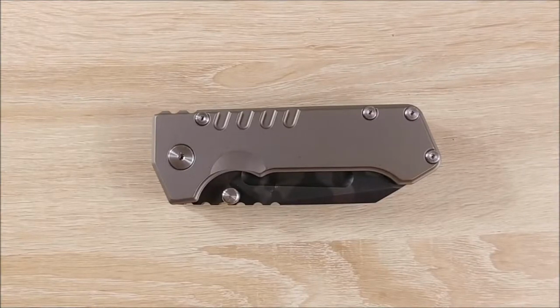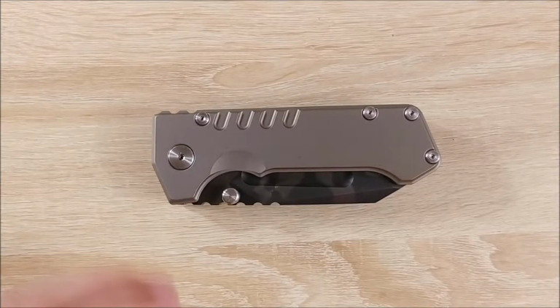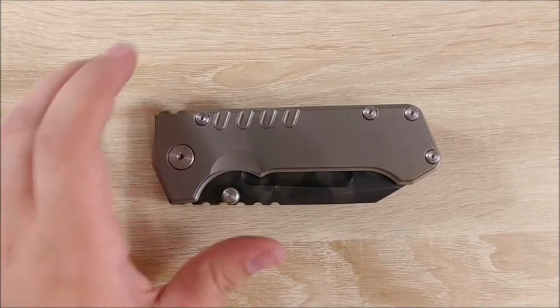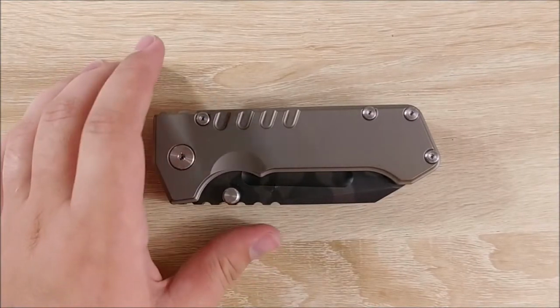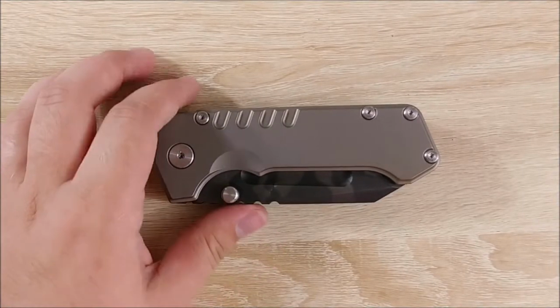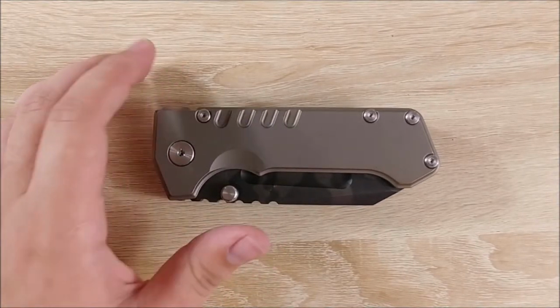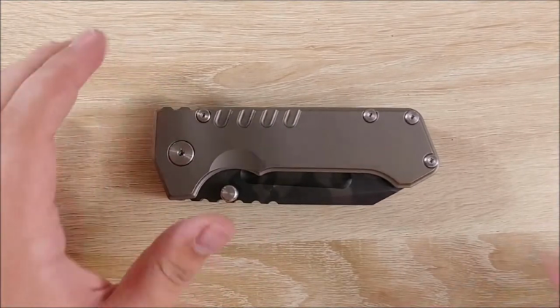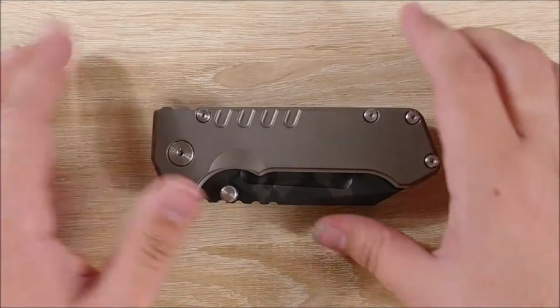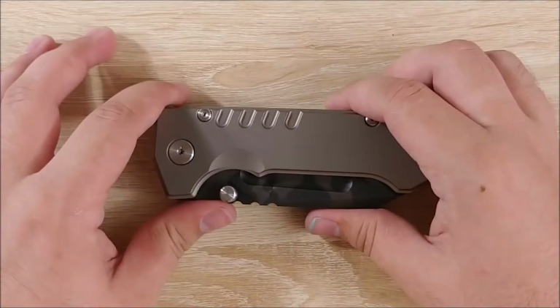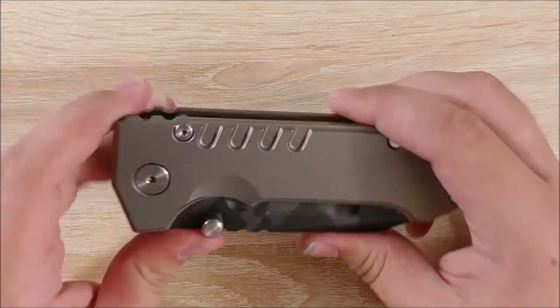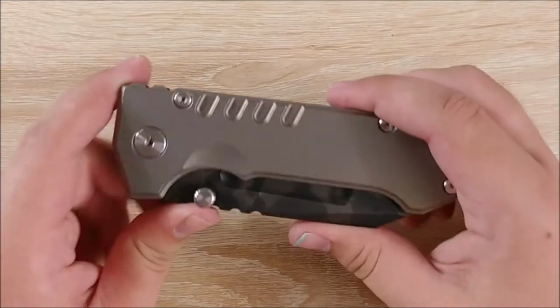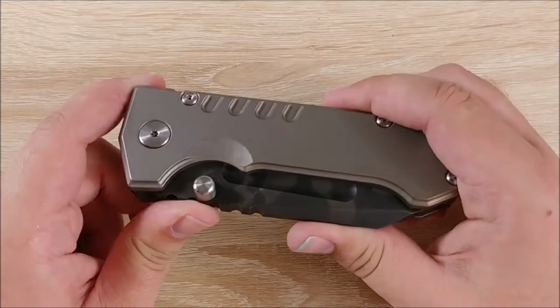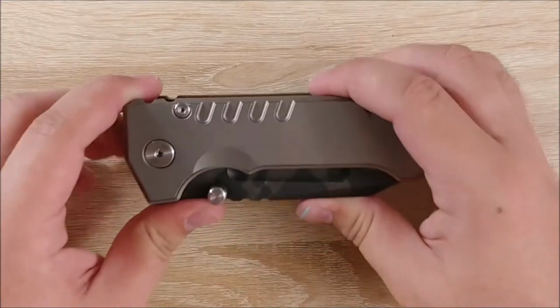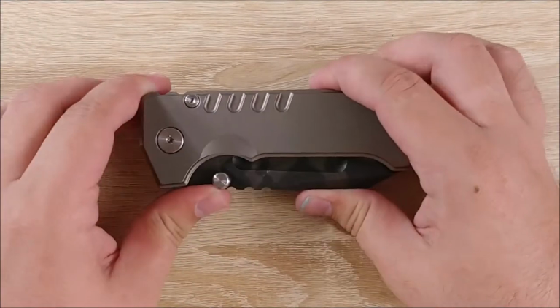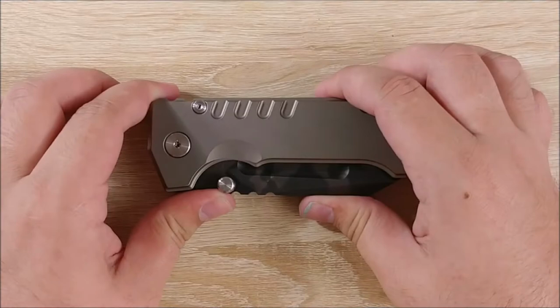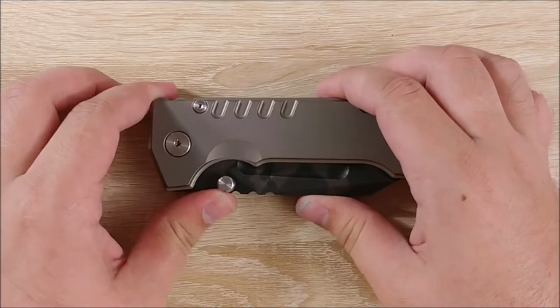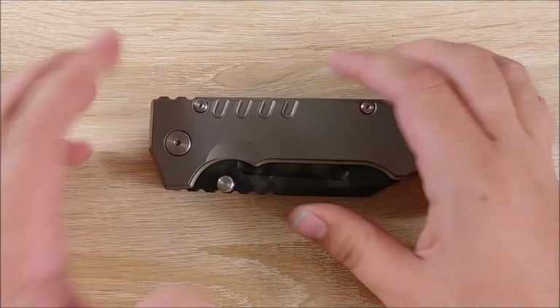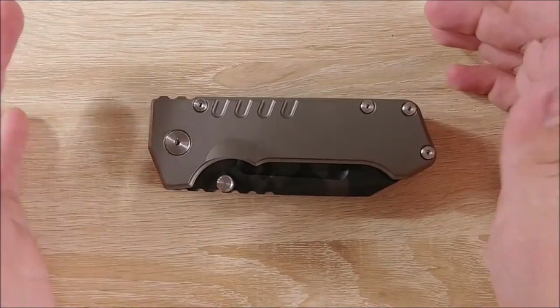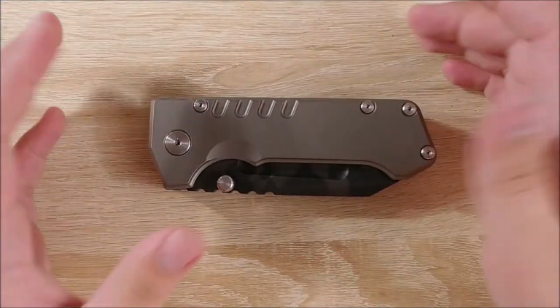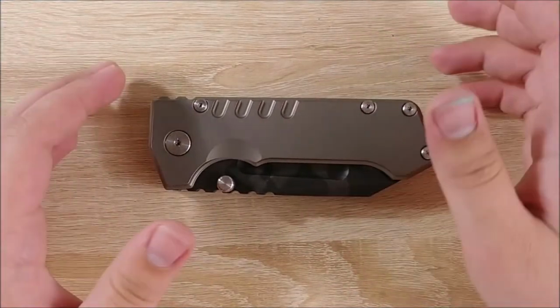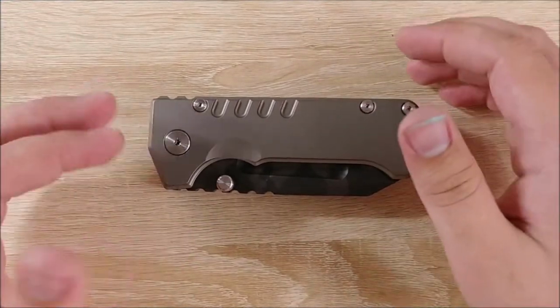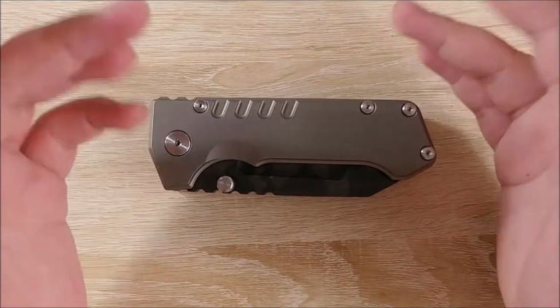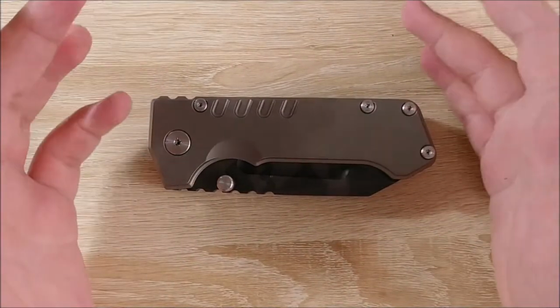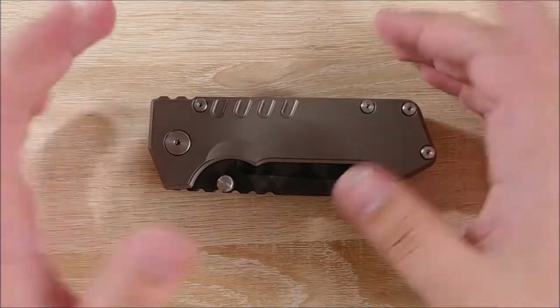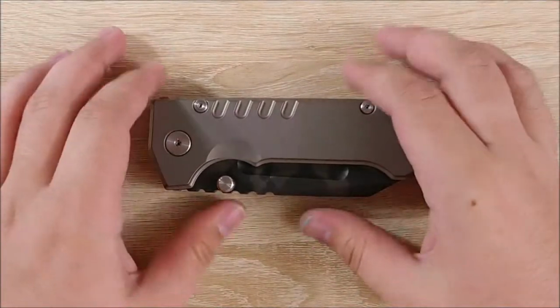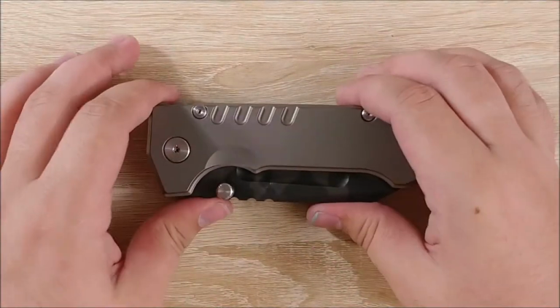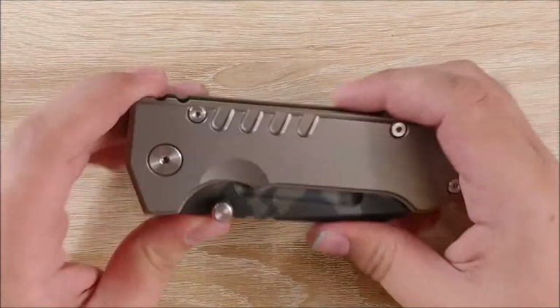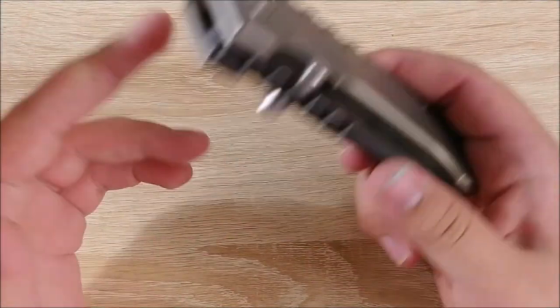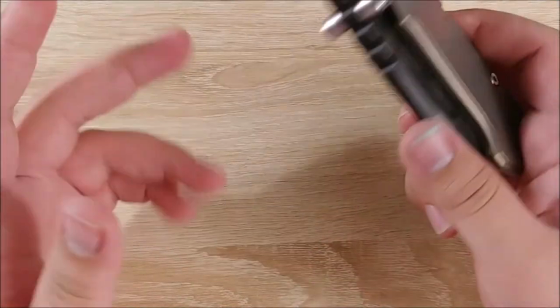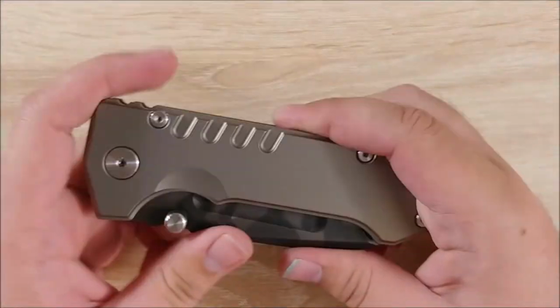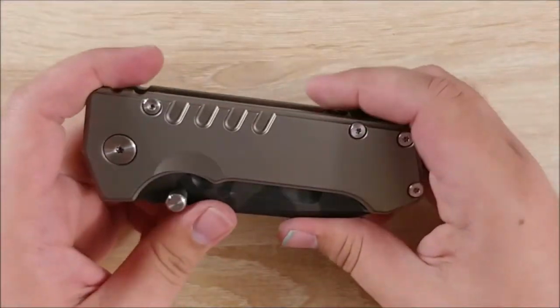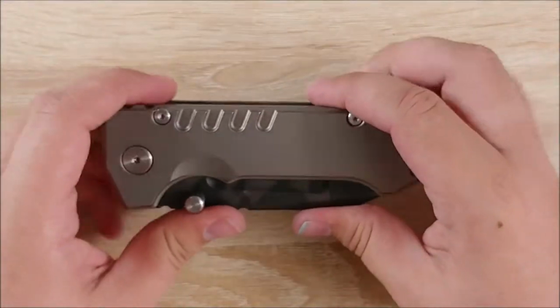Hey everybody, Jake here. Today I'm going to take apart the PMP Beast. I'm really curious about this knife, so I figured the disassembly would be interesting at least.